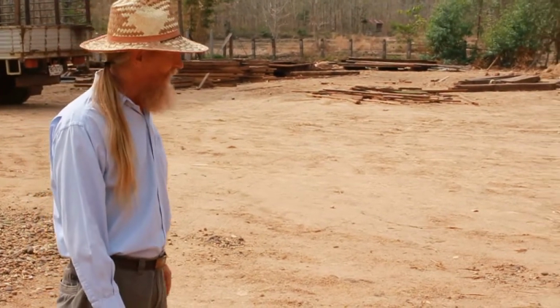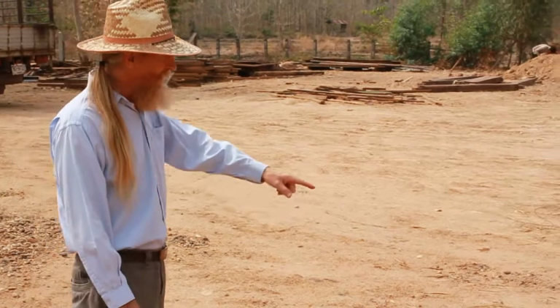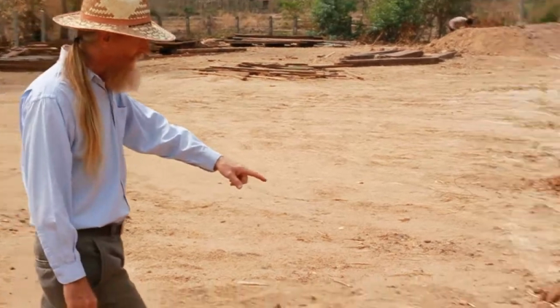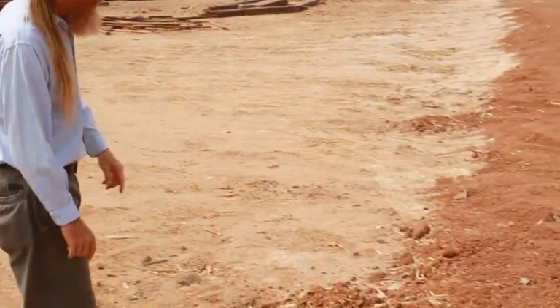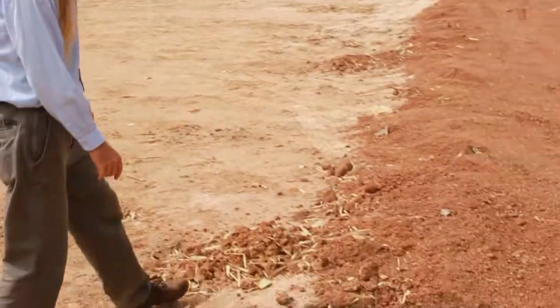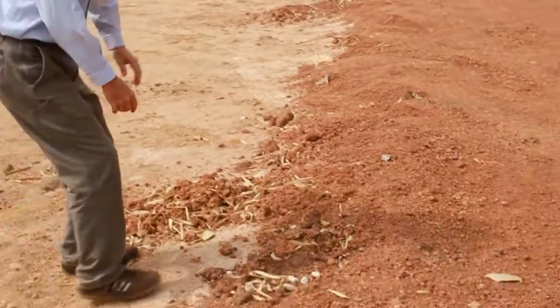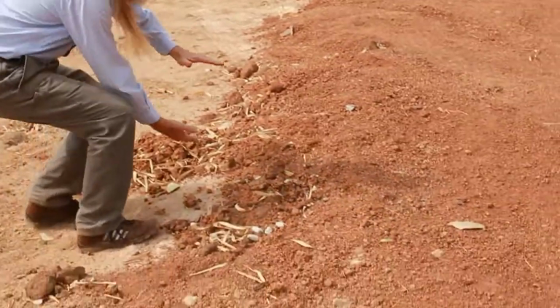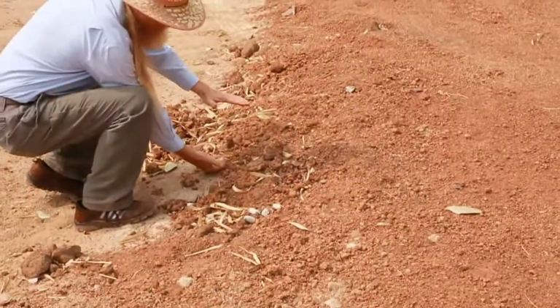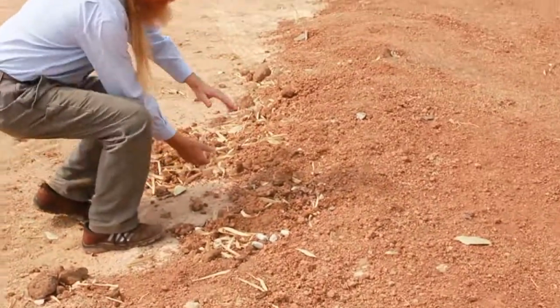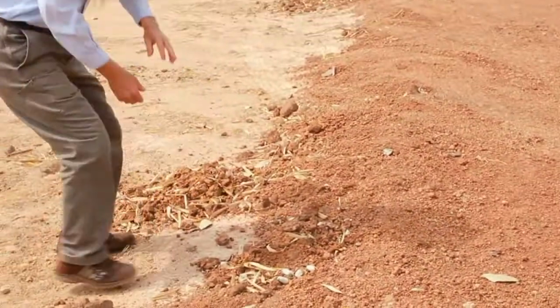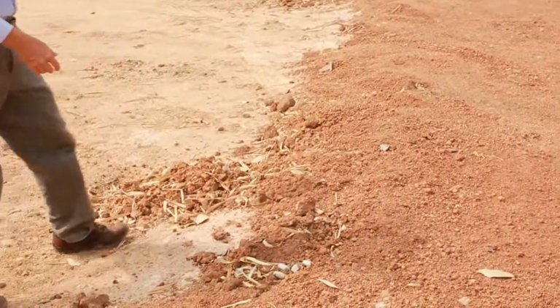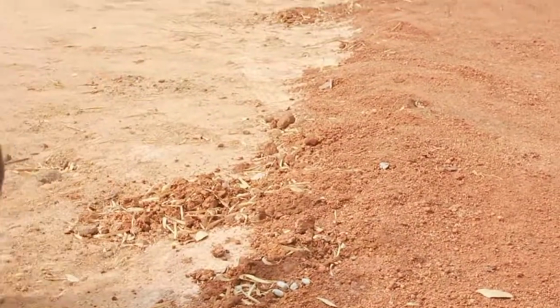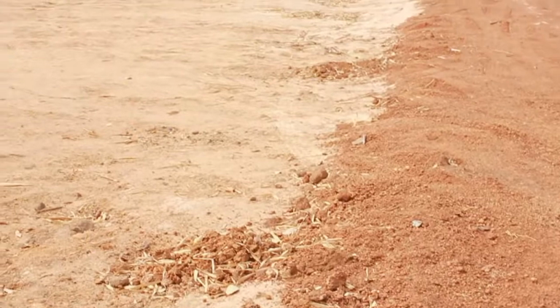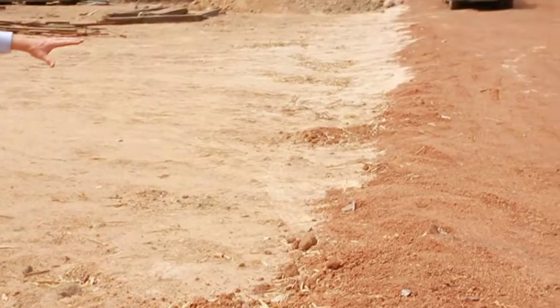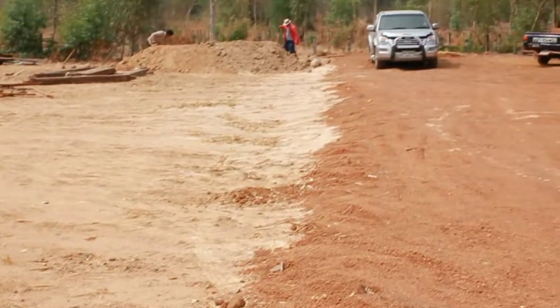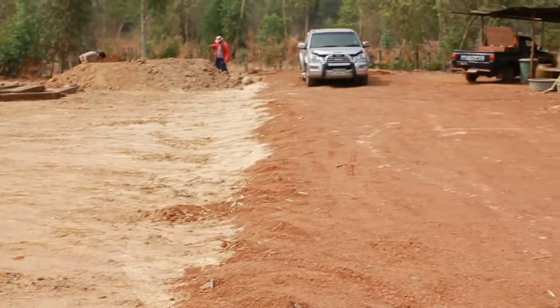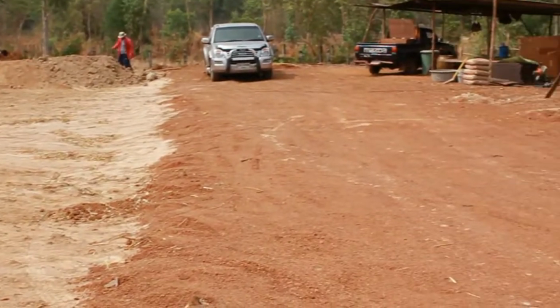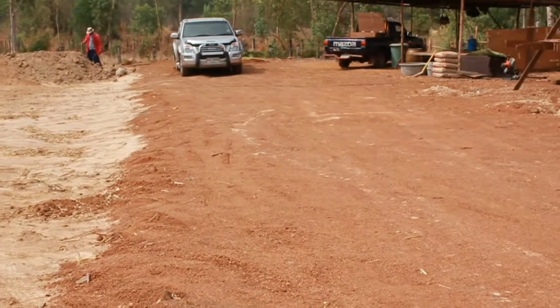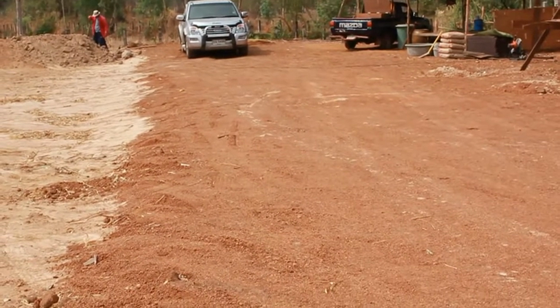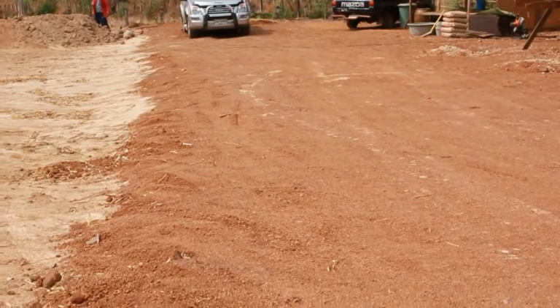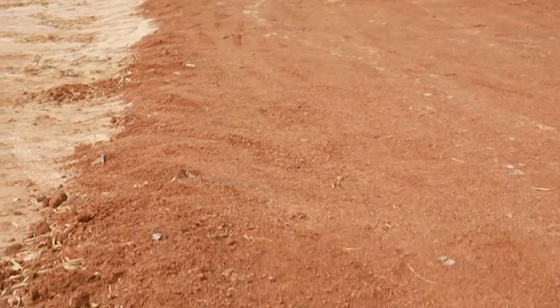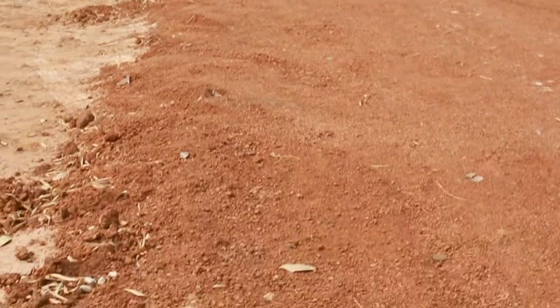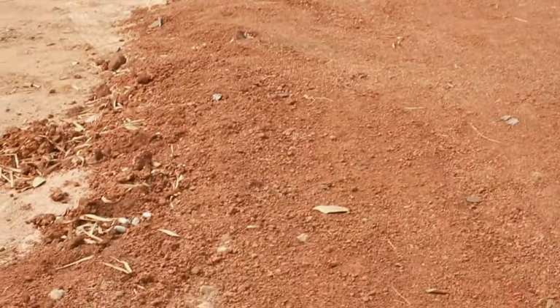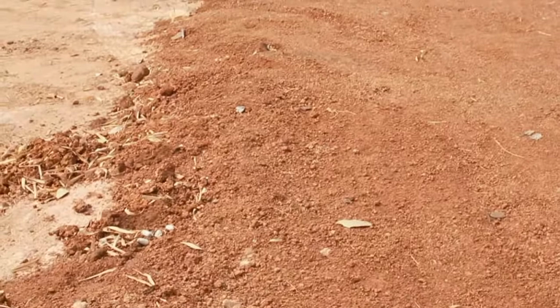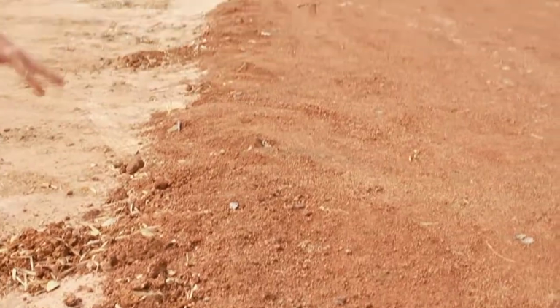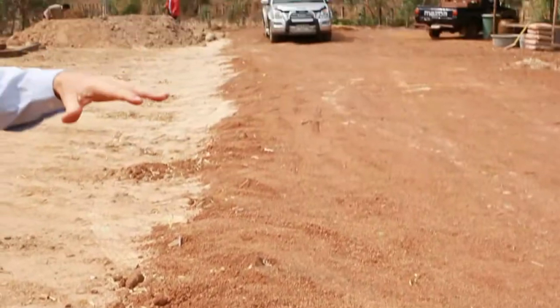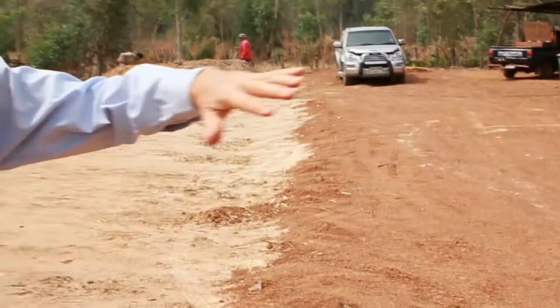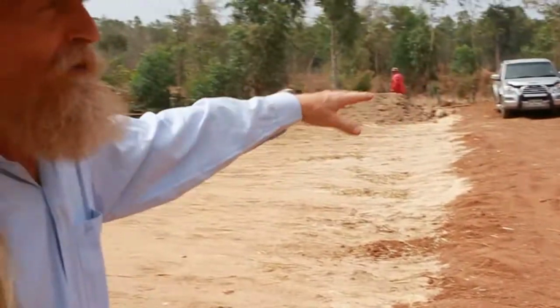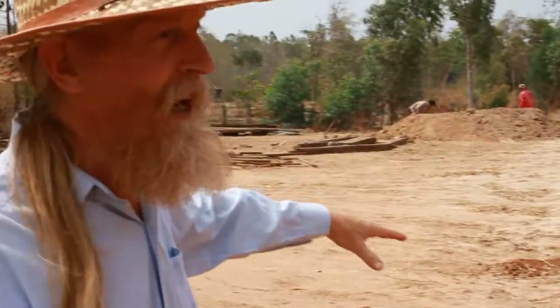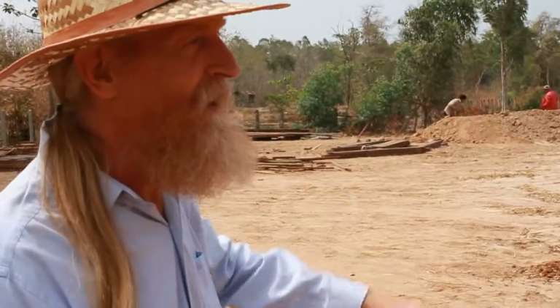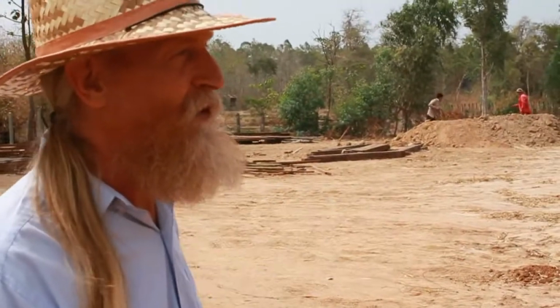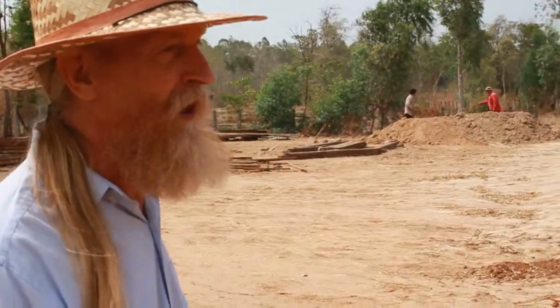Over here we've used road base. We've raised up the driveway and the building site so that we're above the surrounding rice land, so there's less flooding.